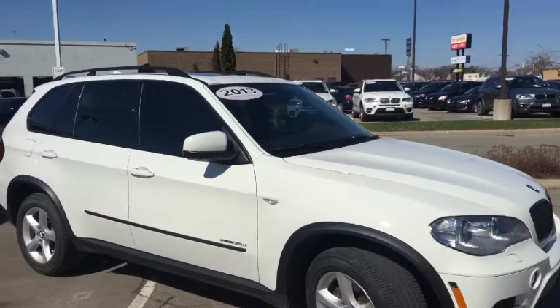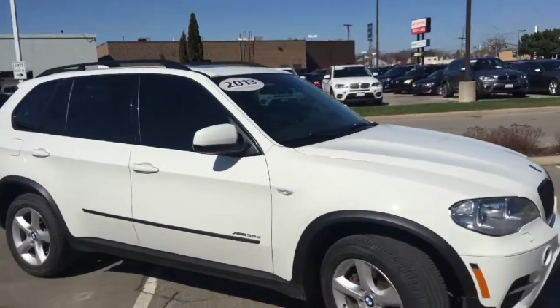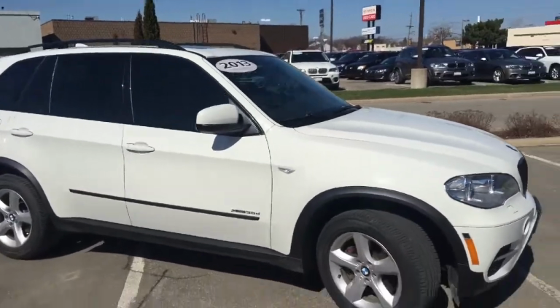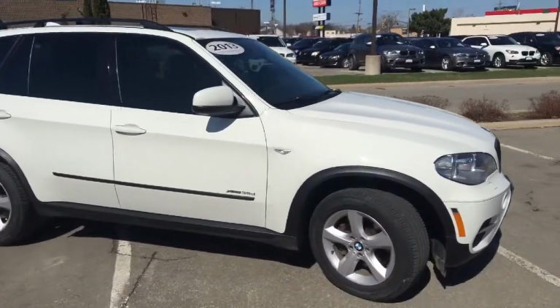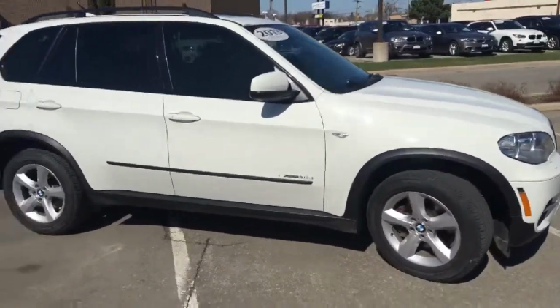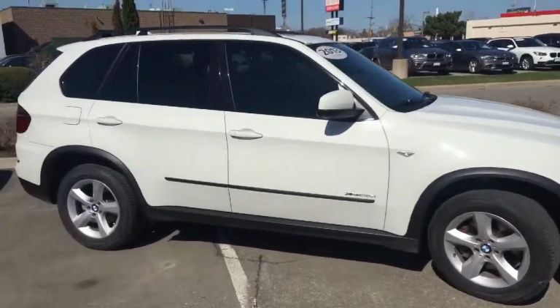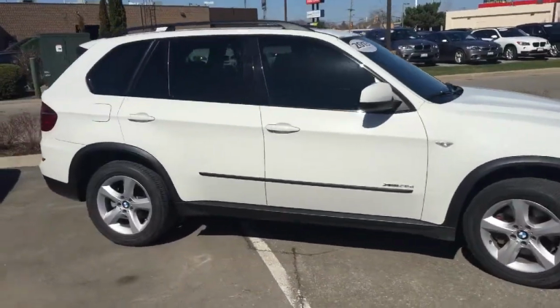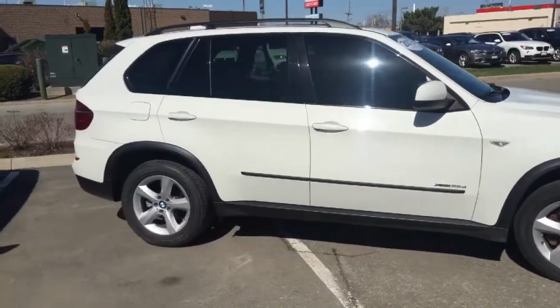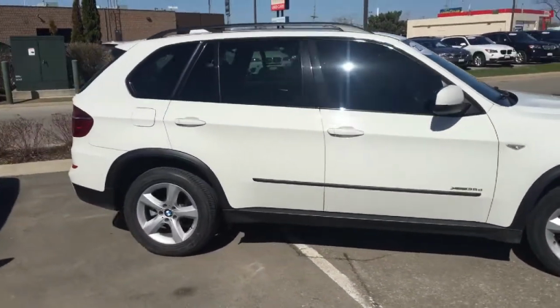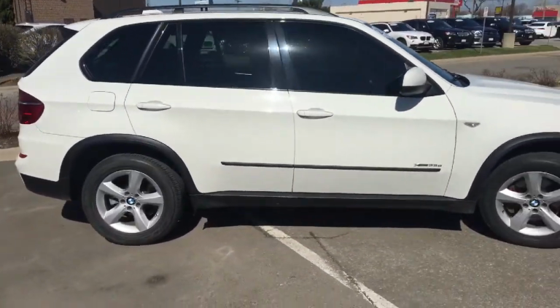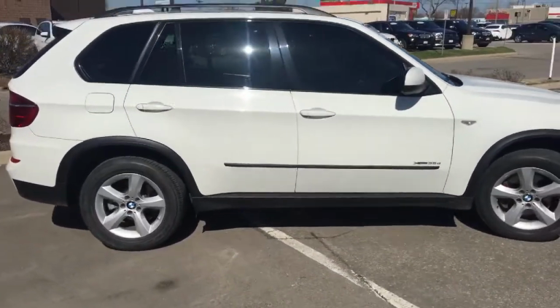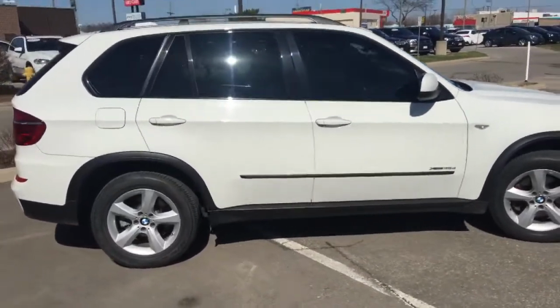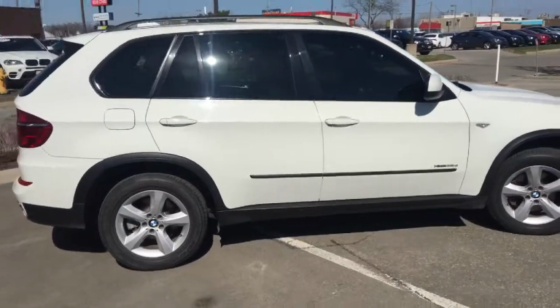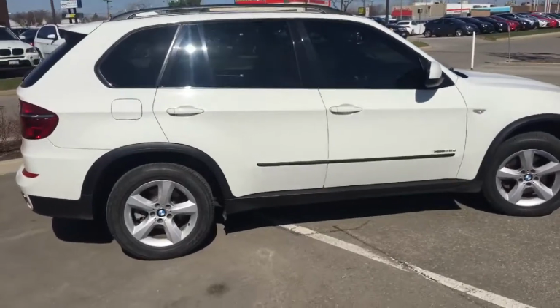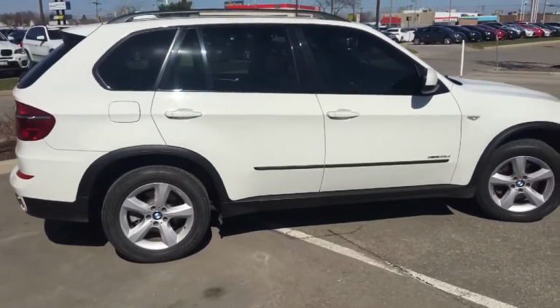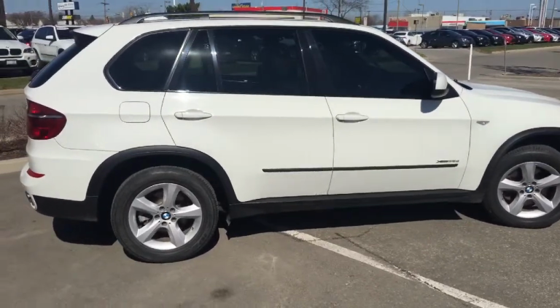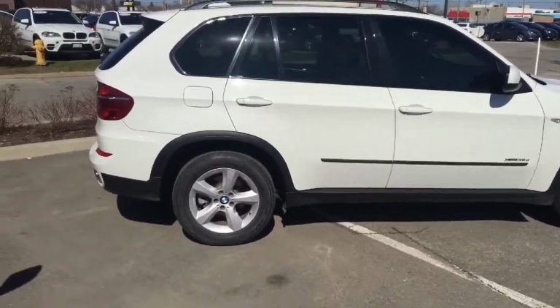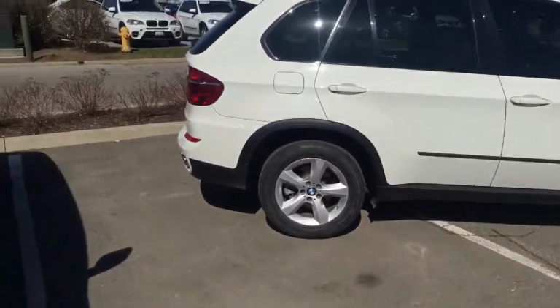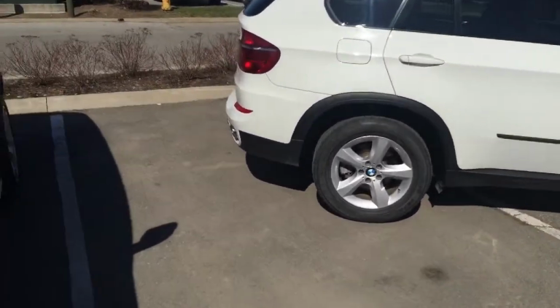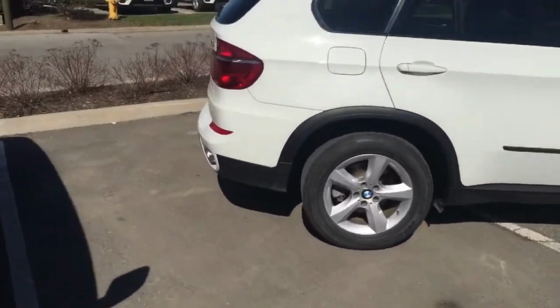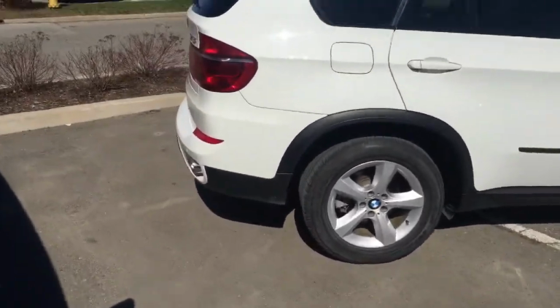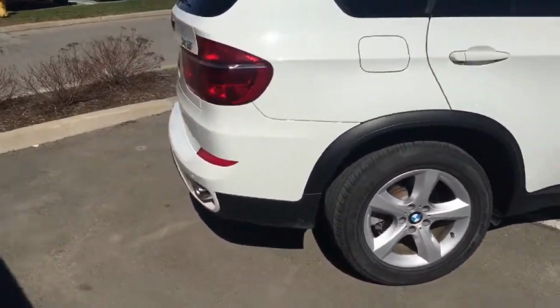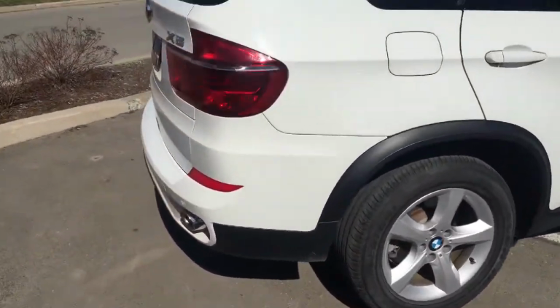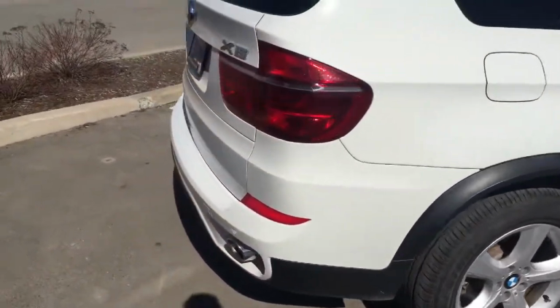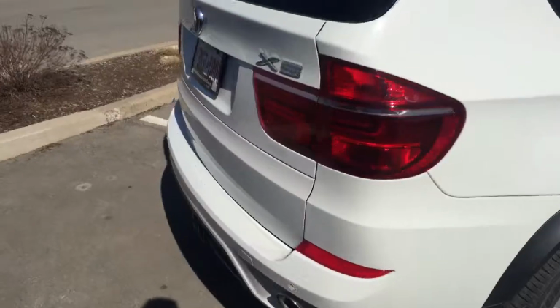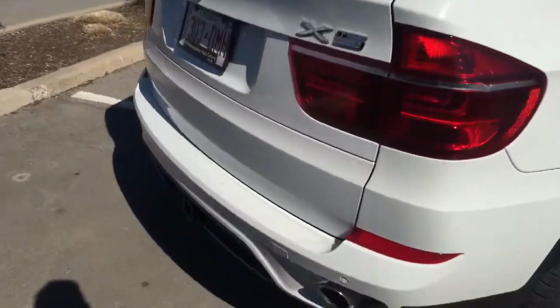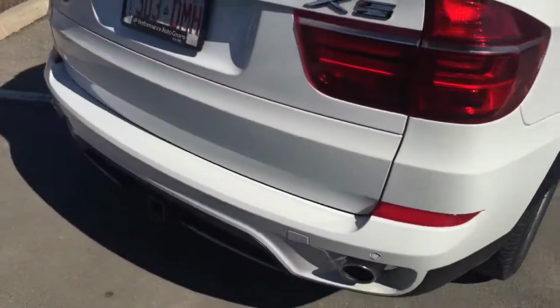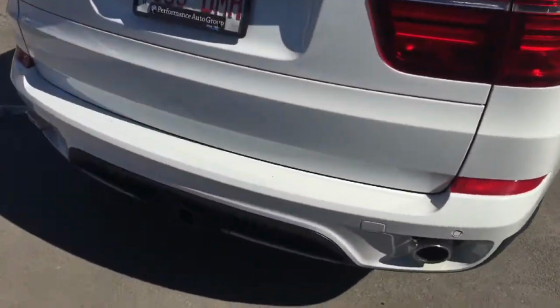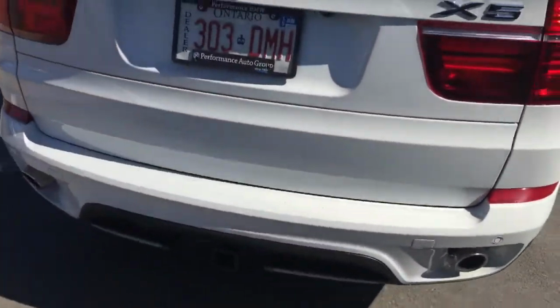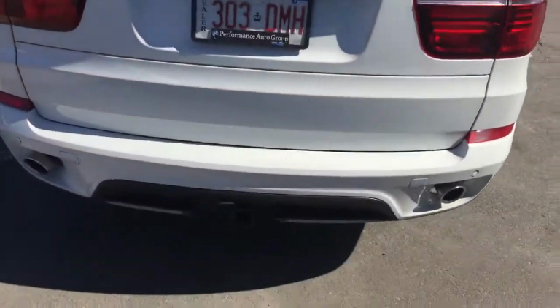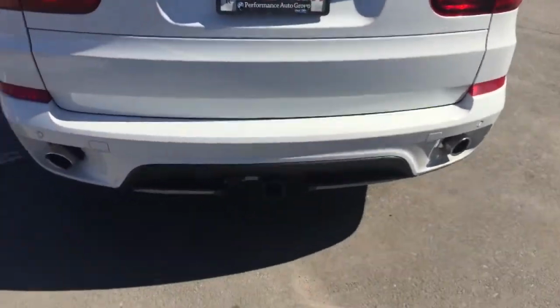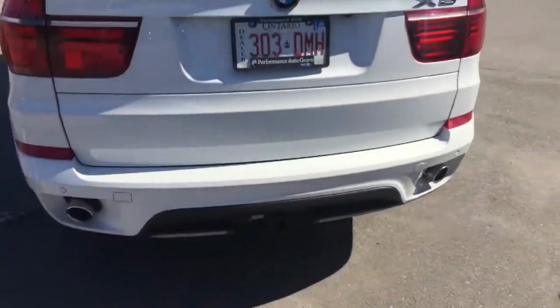It gives a little bit more aggressive look. As well, the sport package just gives you a more sleek look to the vehicle. So you come around to the back, you'll see just some of the black trim.